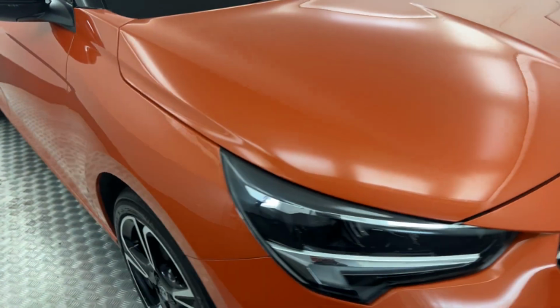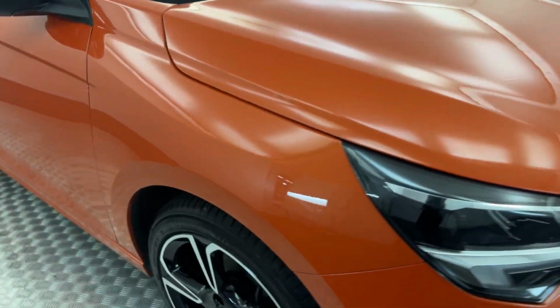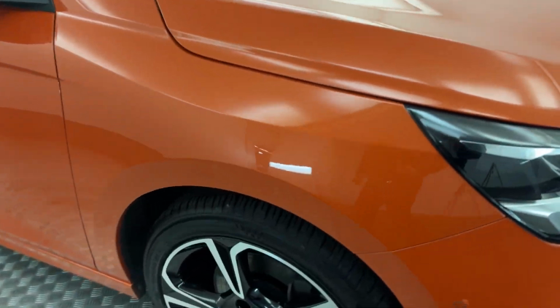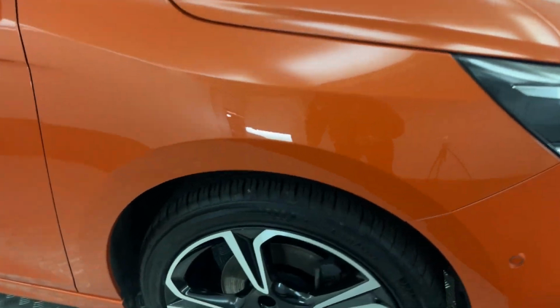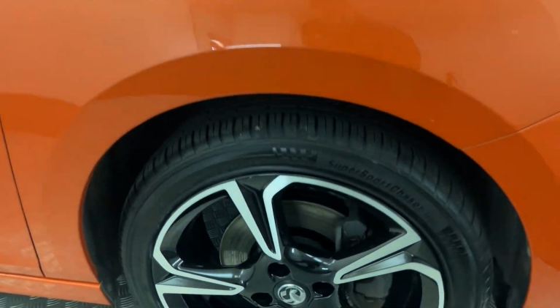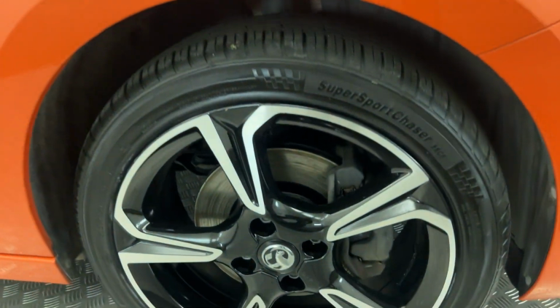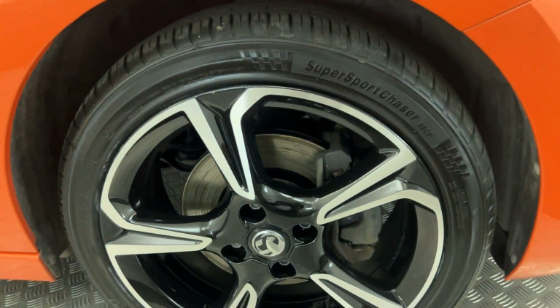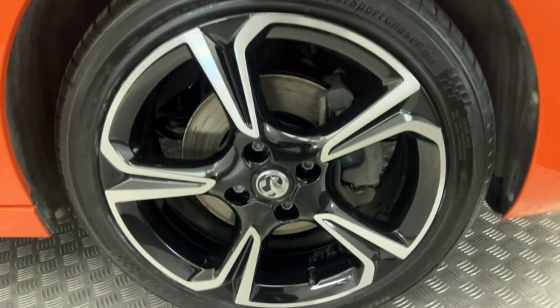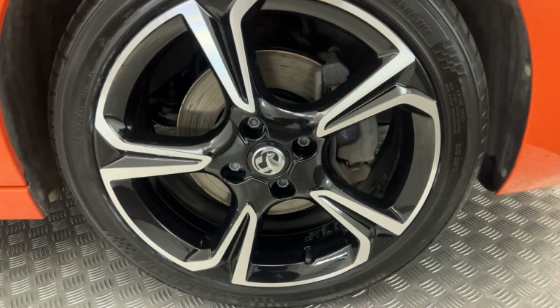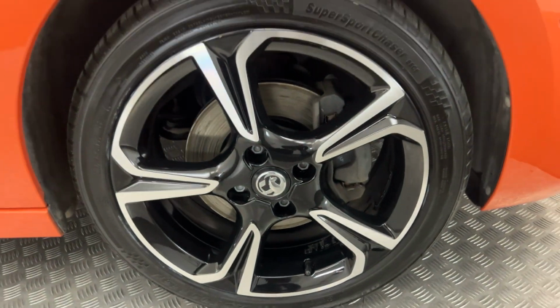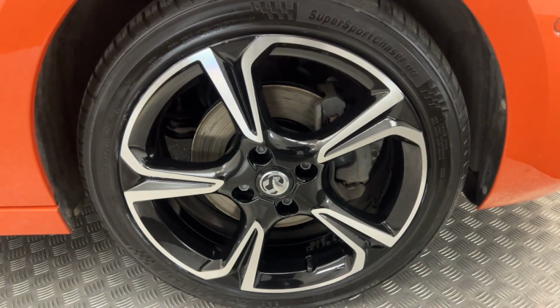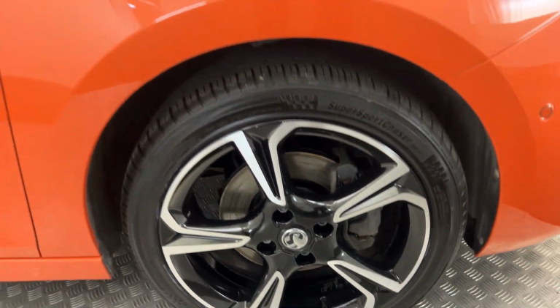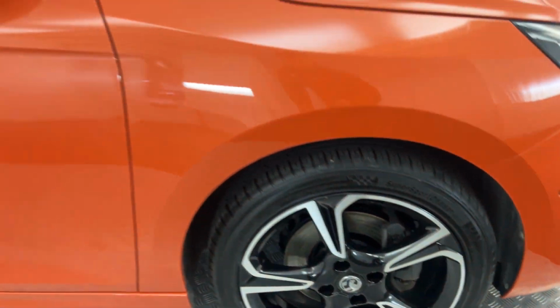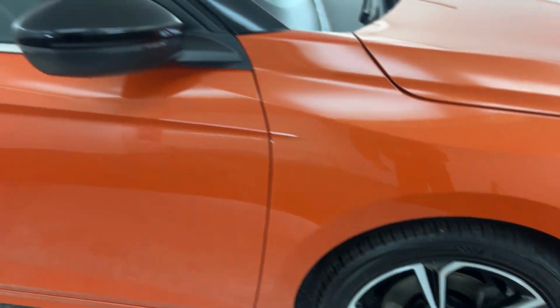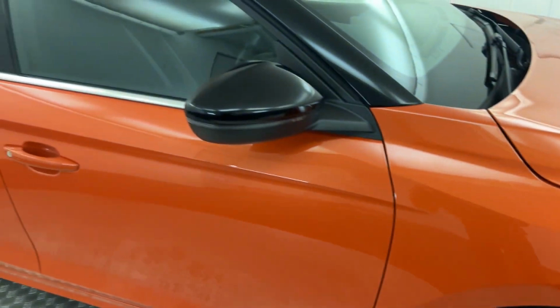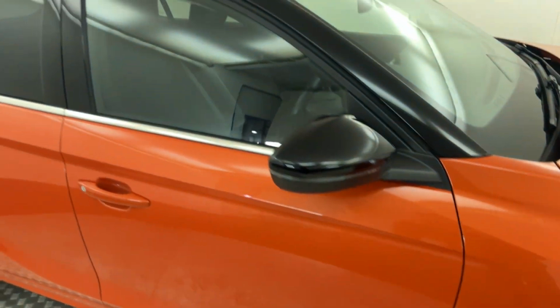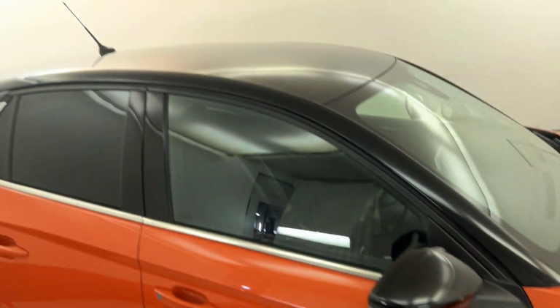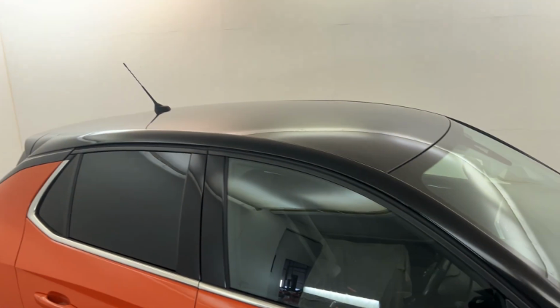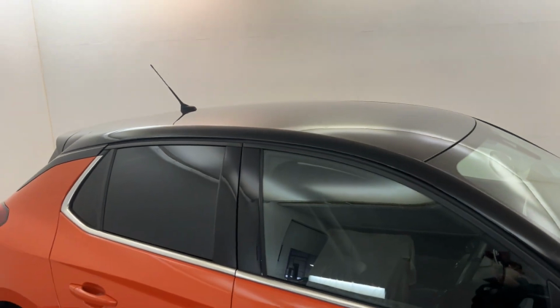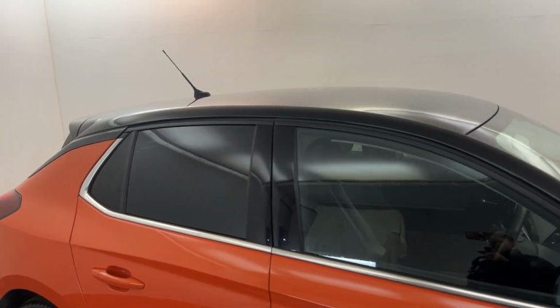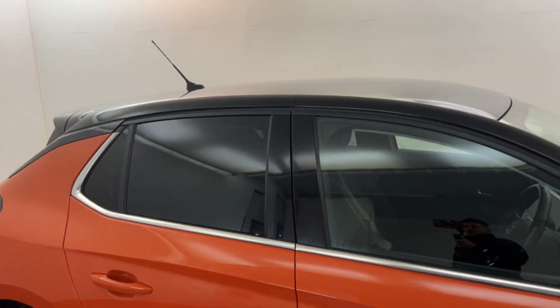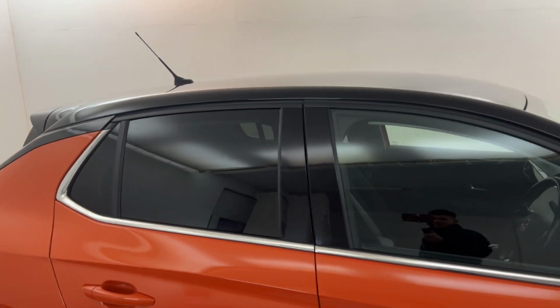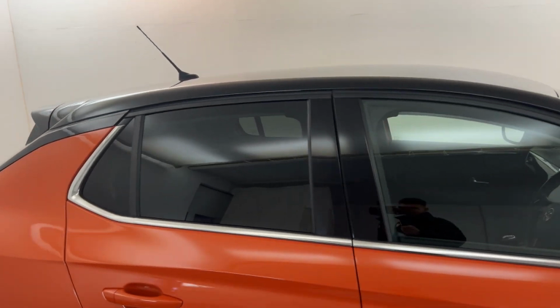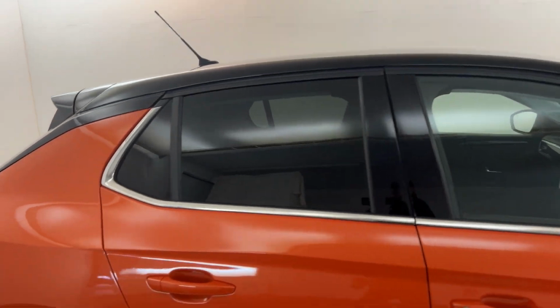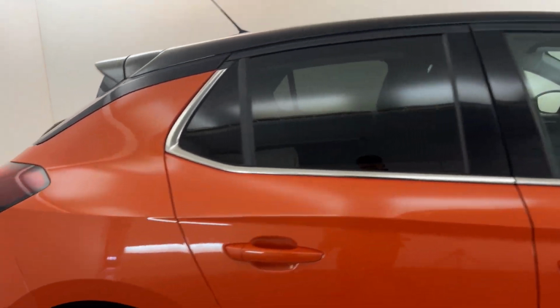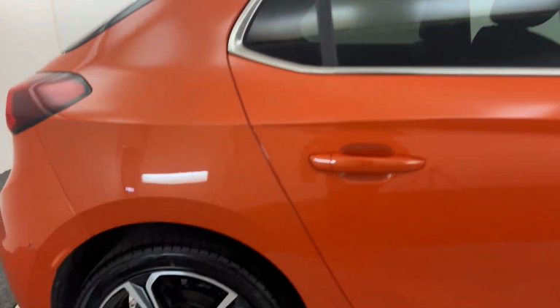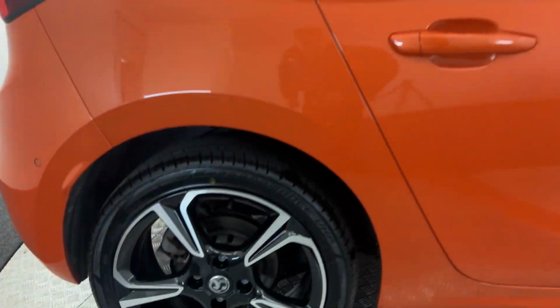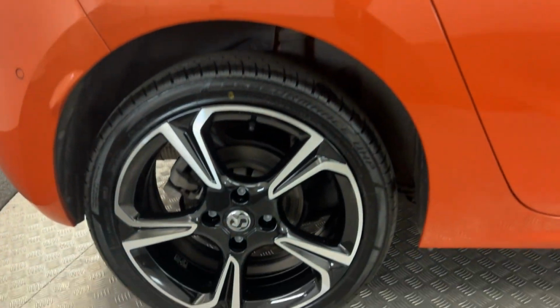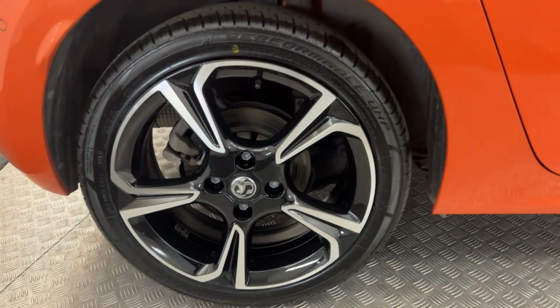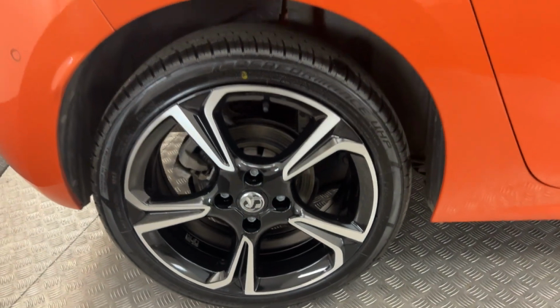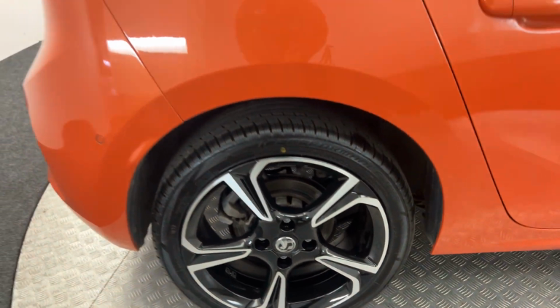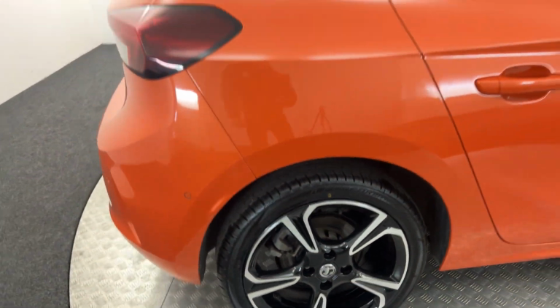Pulling it around to the side, you get these diamond cut alloy wheels which are all in perfect condition. Closed black mirrors and roof. Privacy glass on the rear windows. Wheels there perfect.